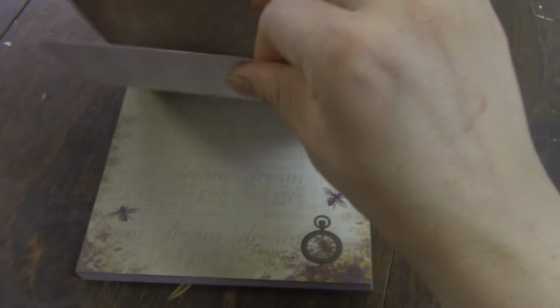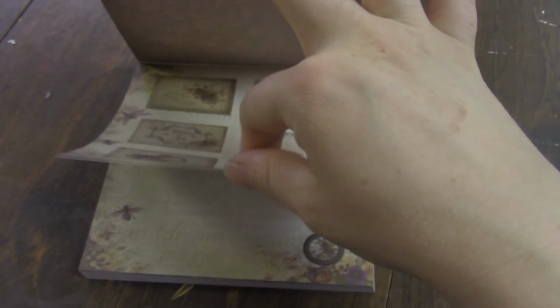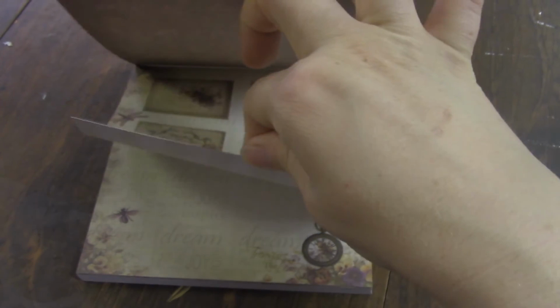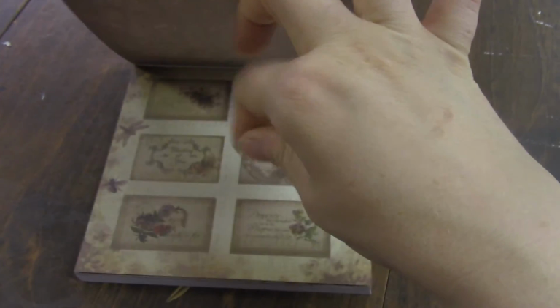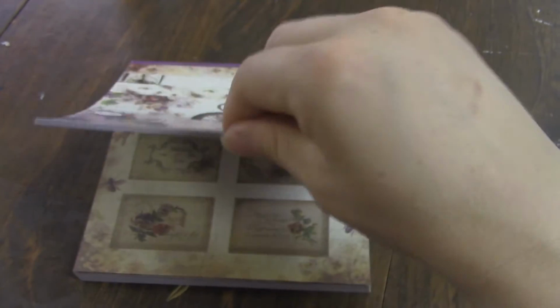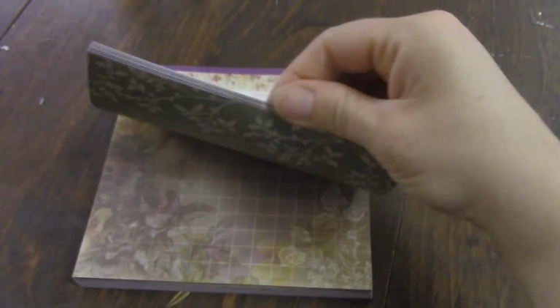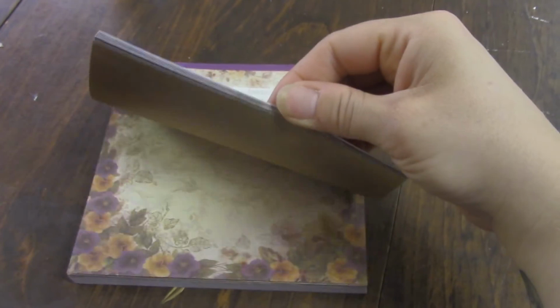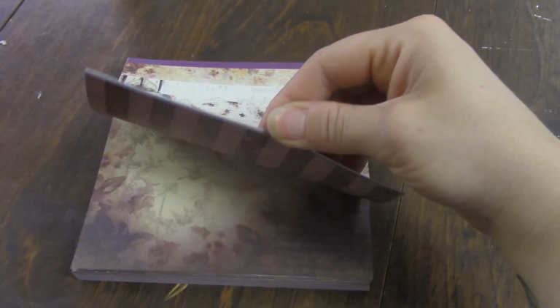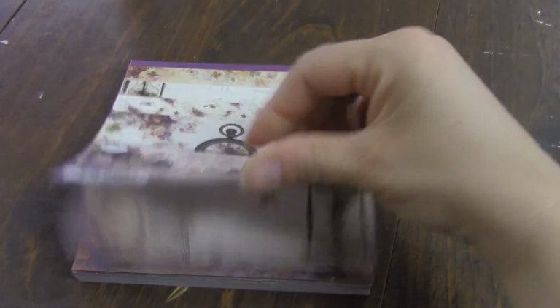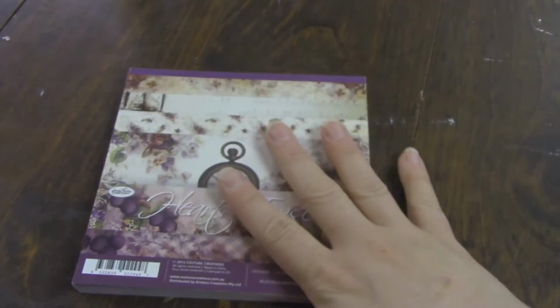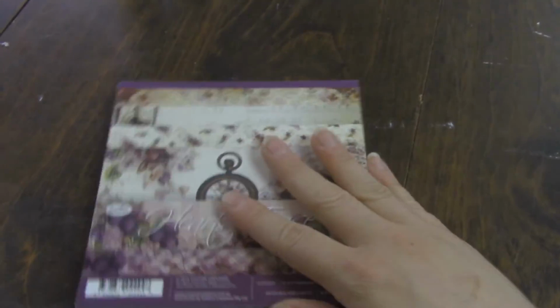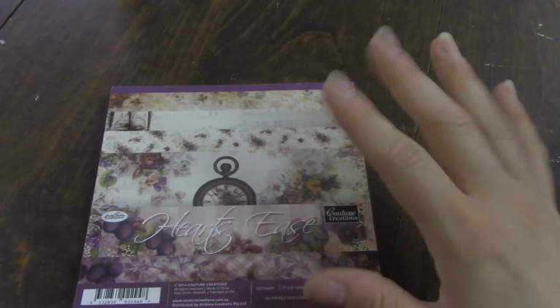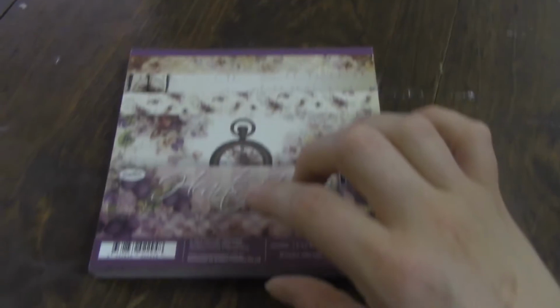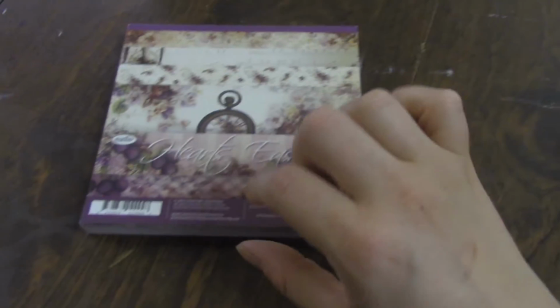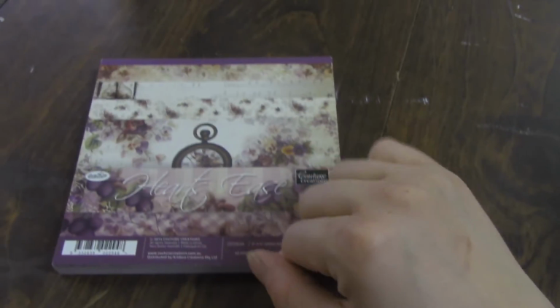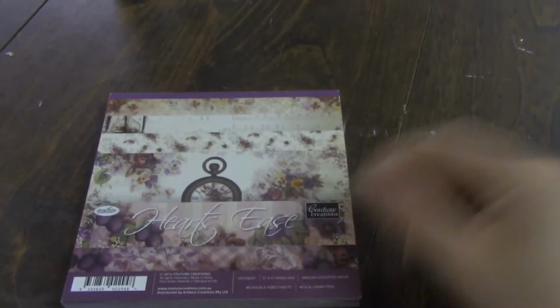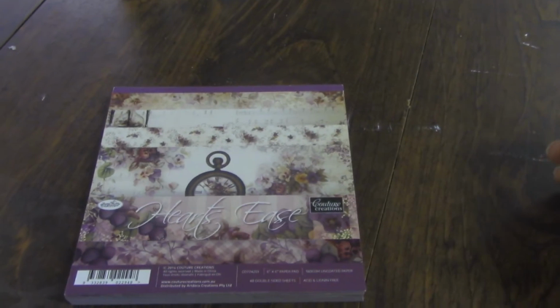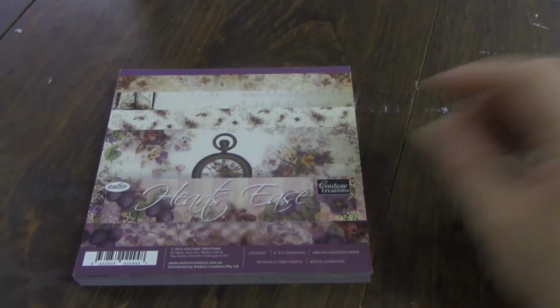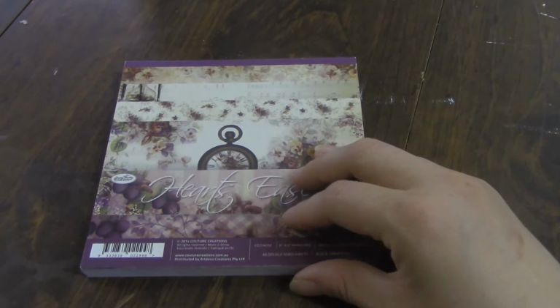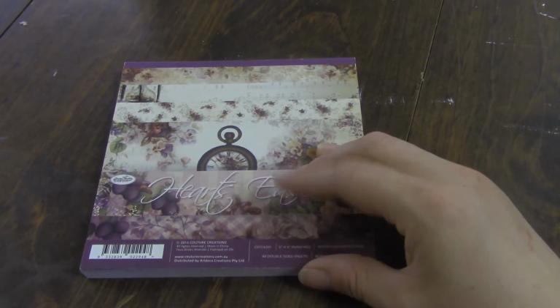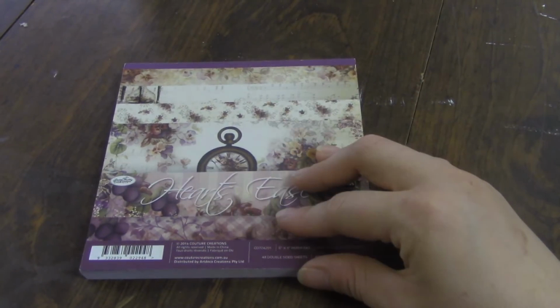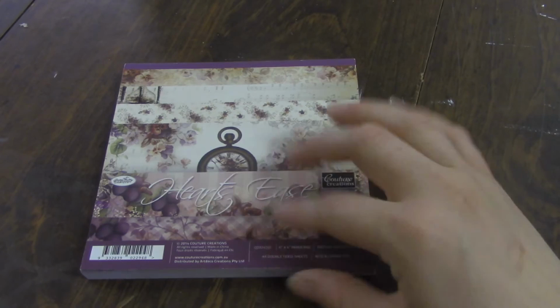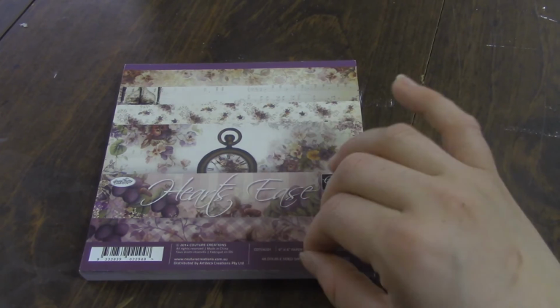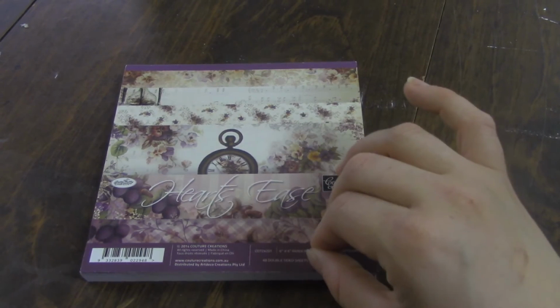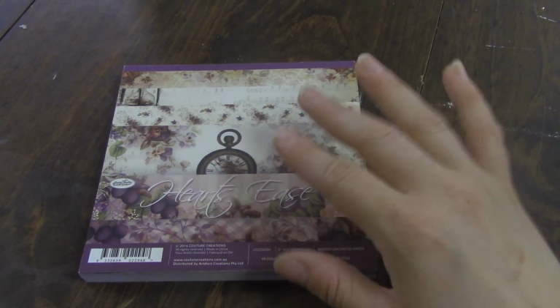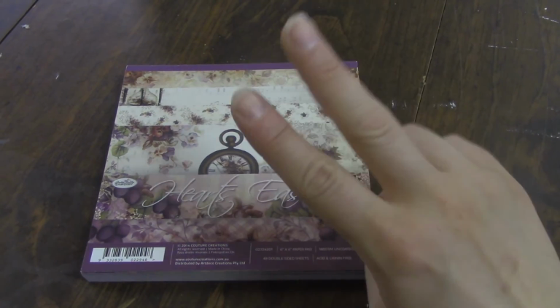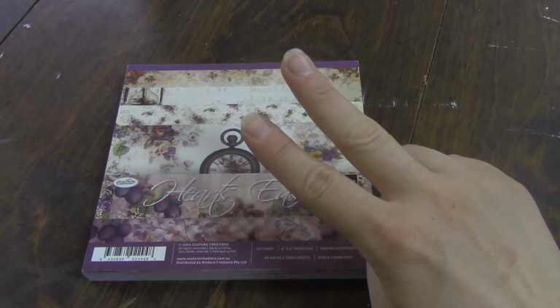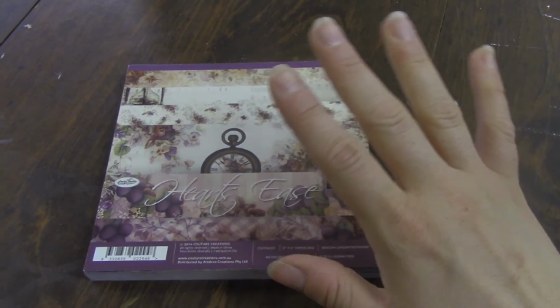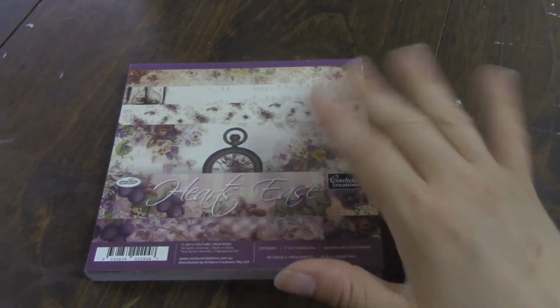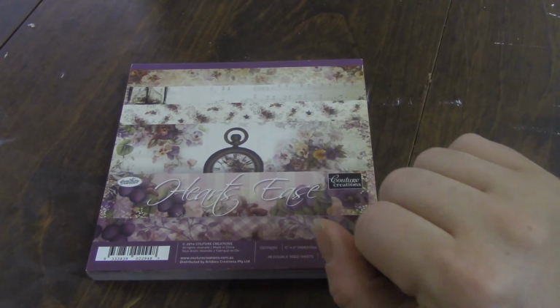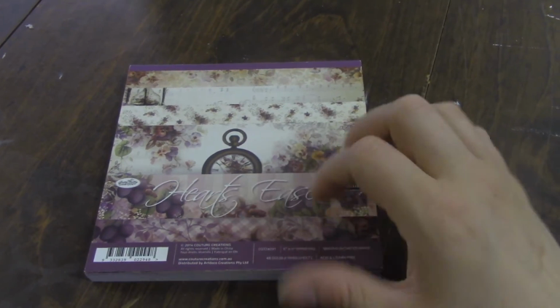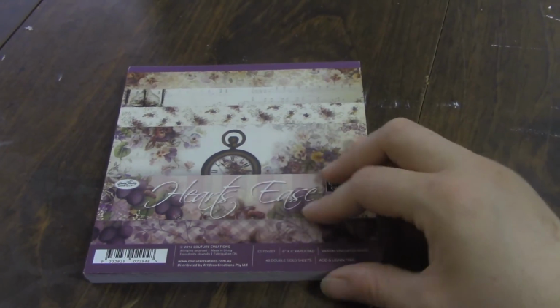It's some nice fairly heavy cardstock and it has 48 double-sided pages in the paper pad, 24 of which are different. So there's two each of 24 different designs.